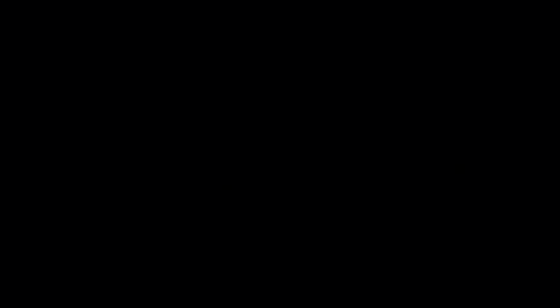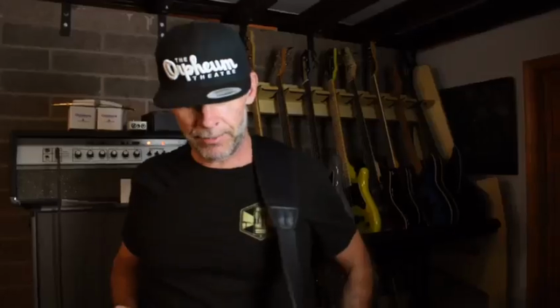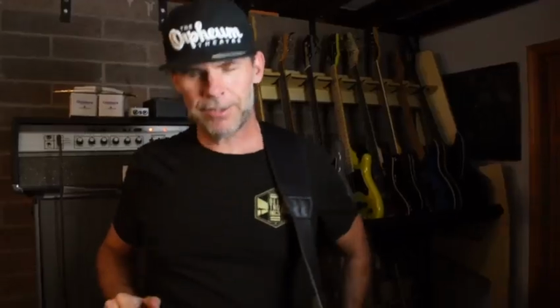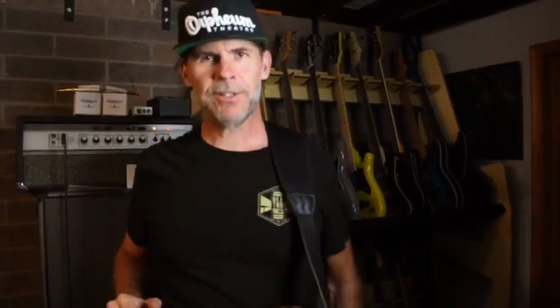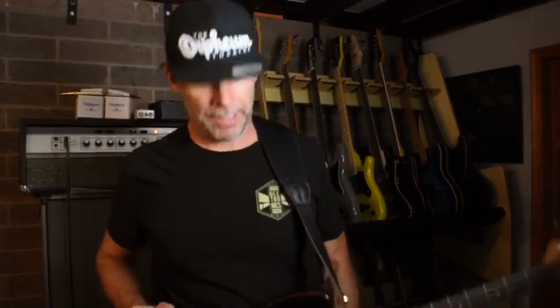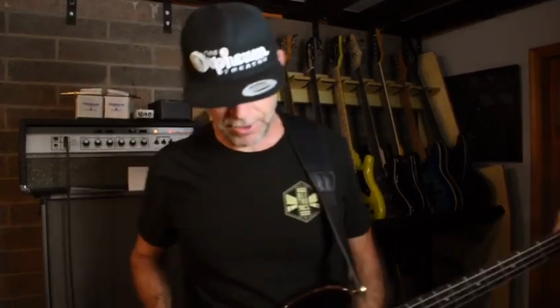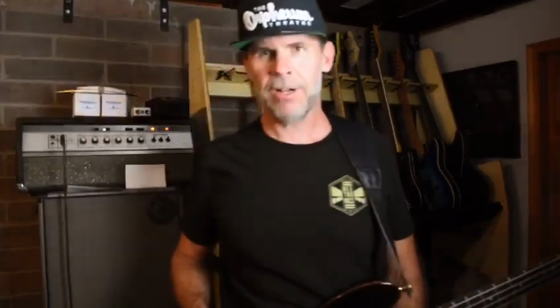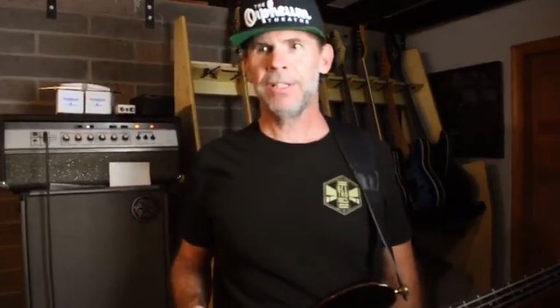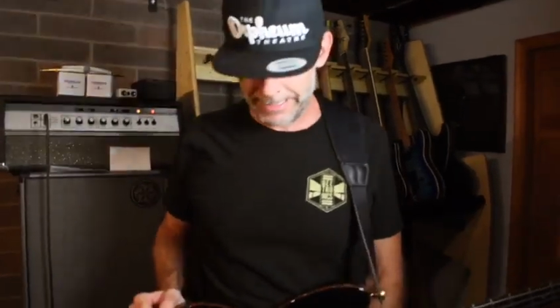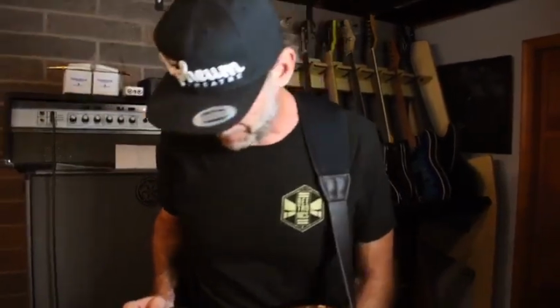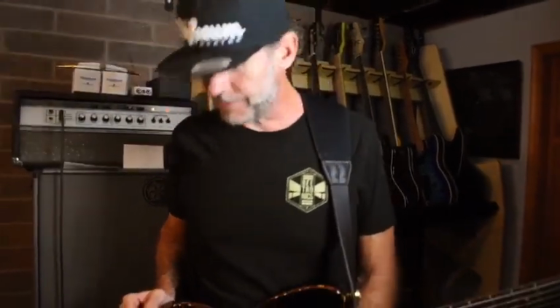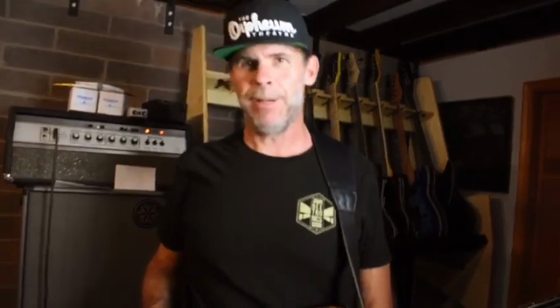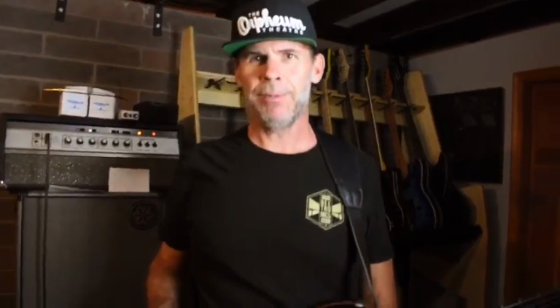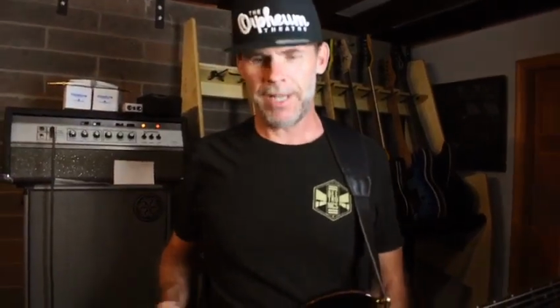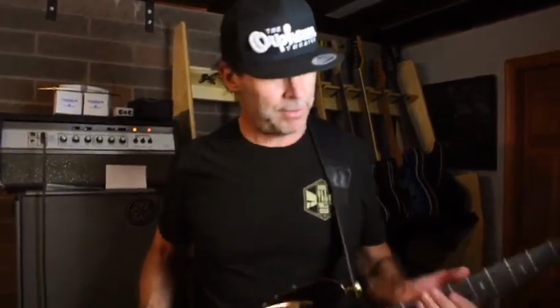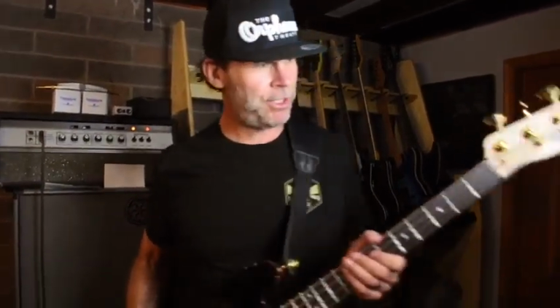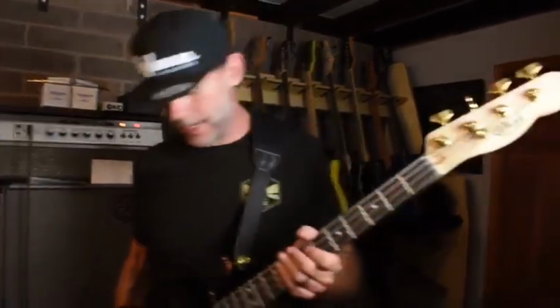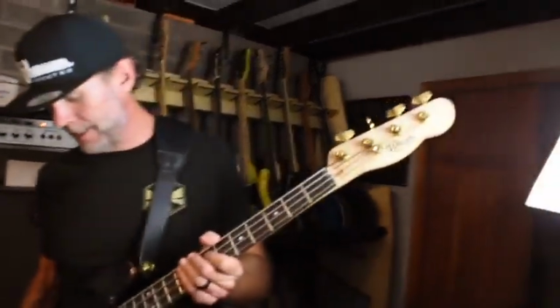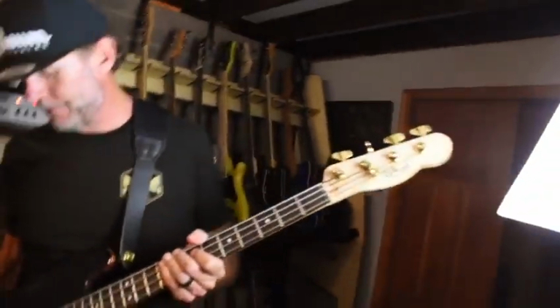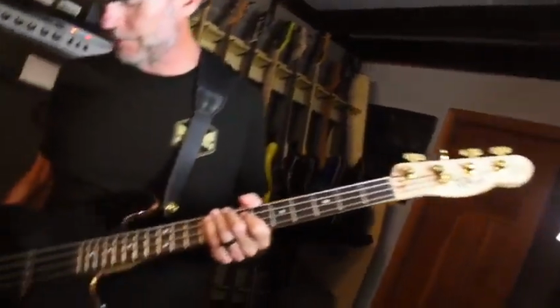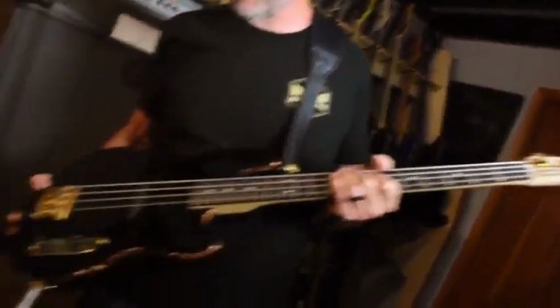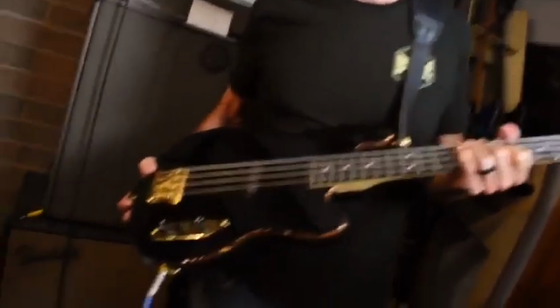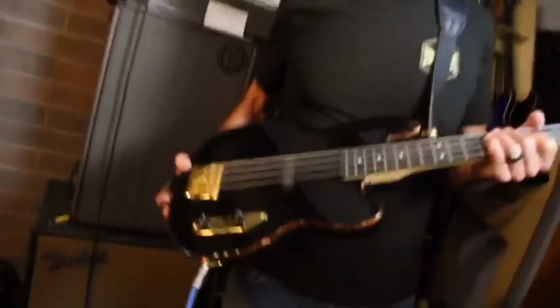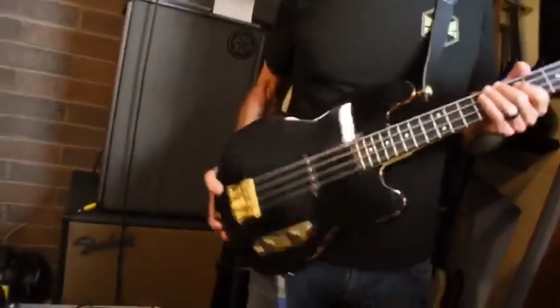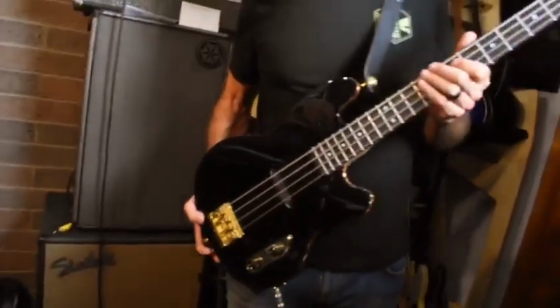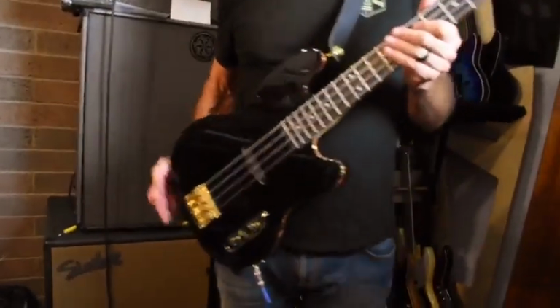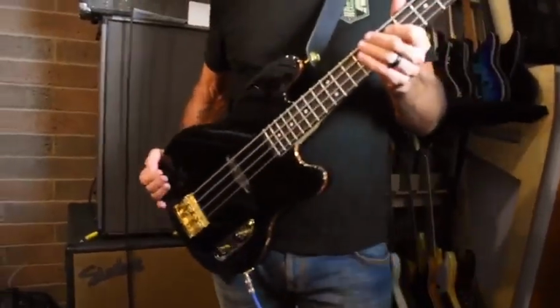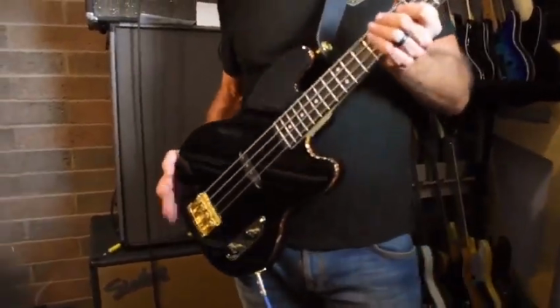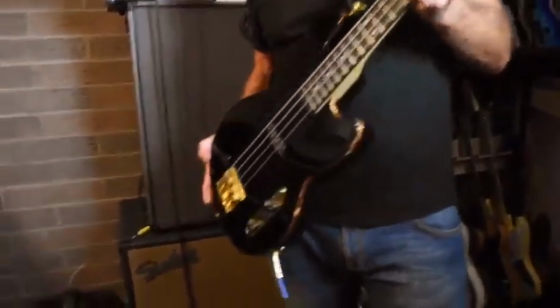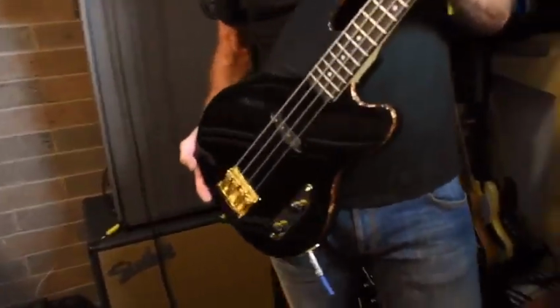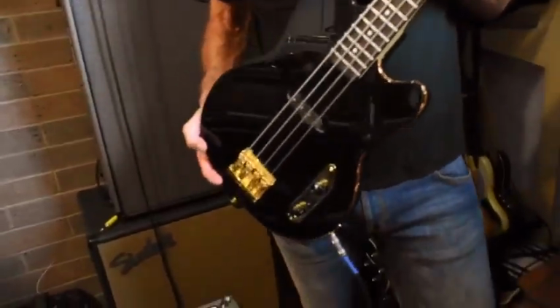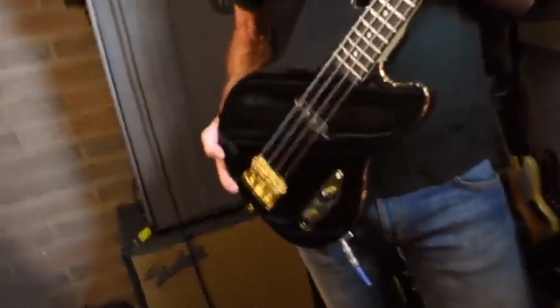Hey, how you doing? Welcome back to a special edition of Pedal Combos. This is not really a pedal combo today. What I'm going to show you is — I just received this in the mail — it's the Wilcock Bass's 4P51P.